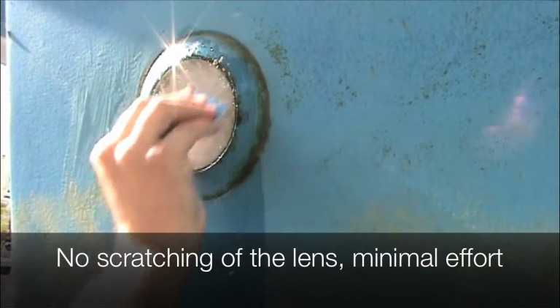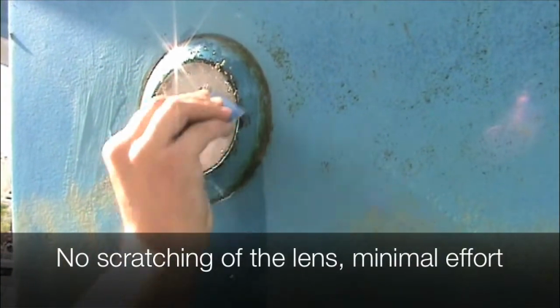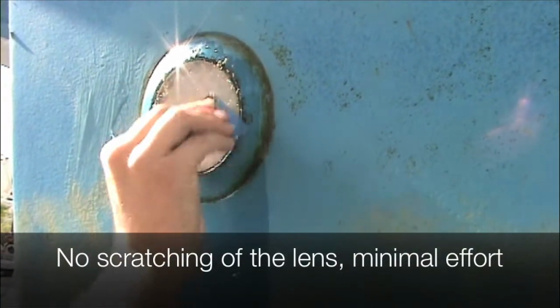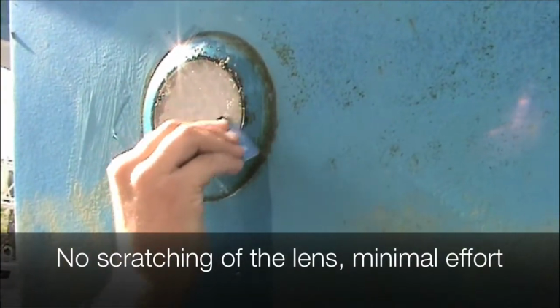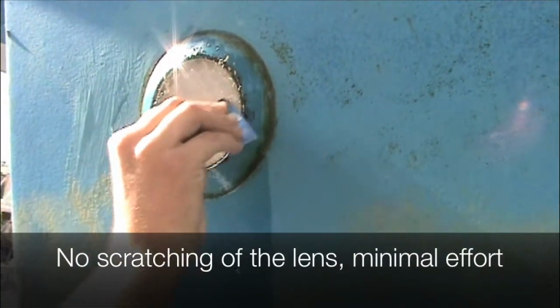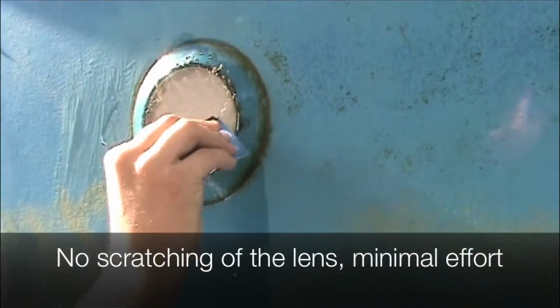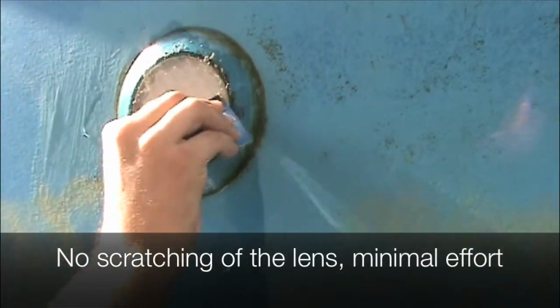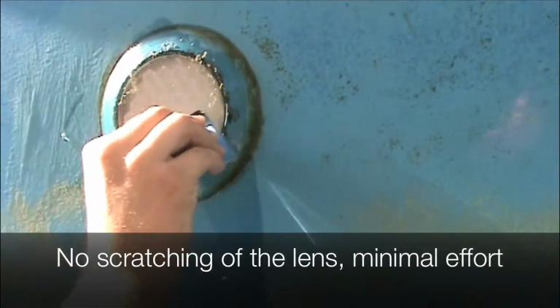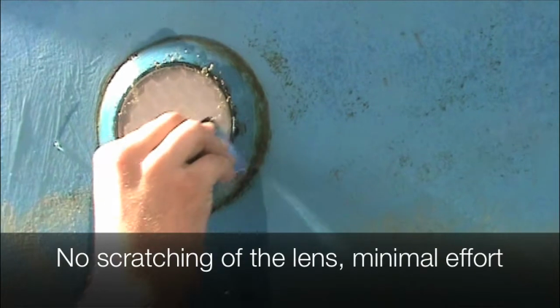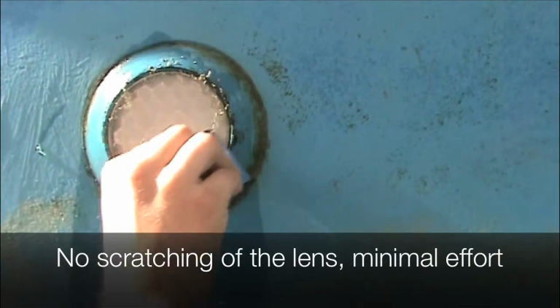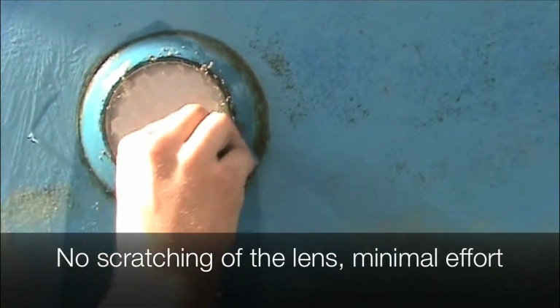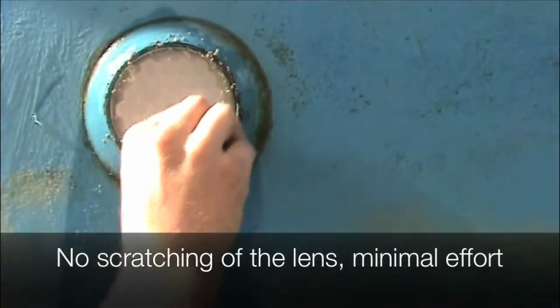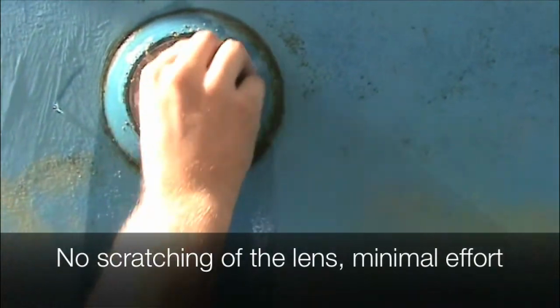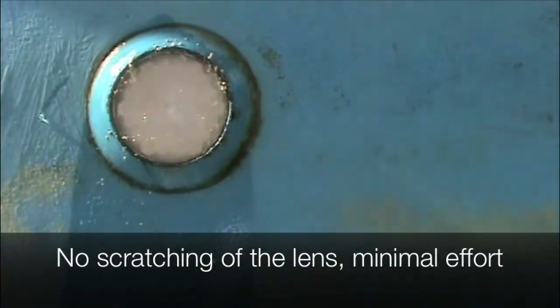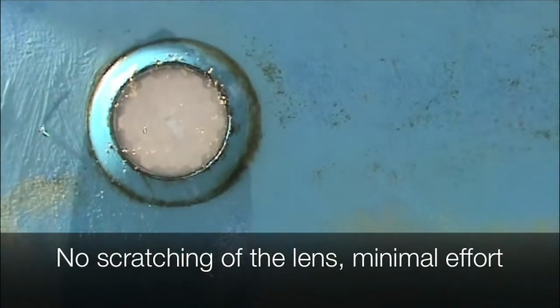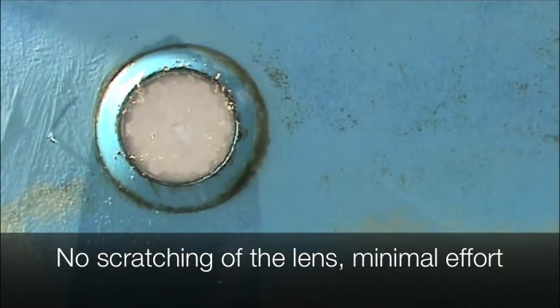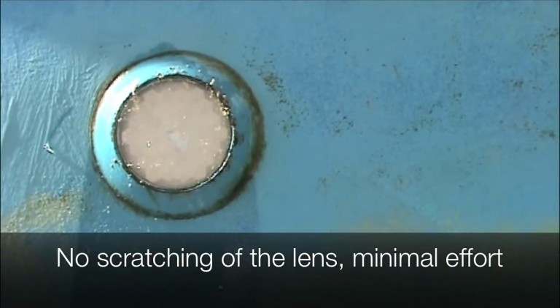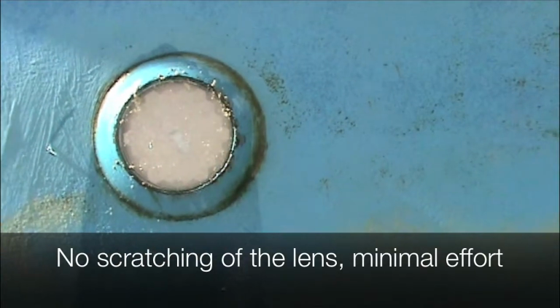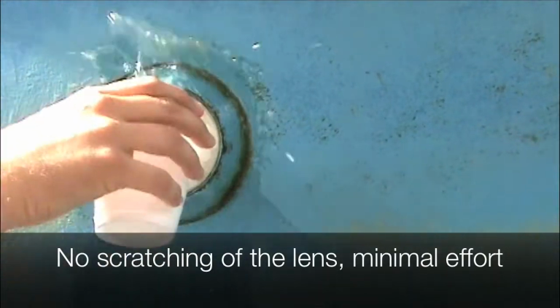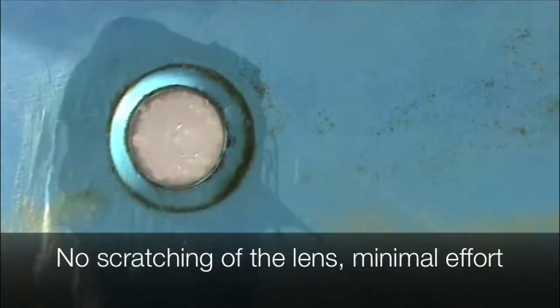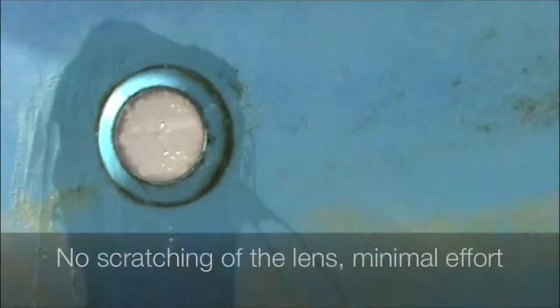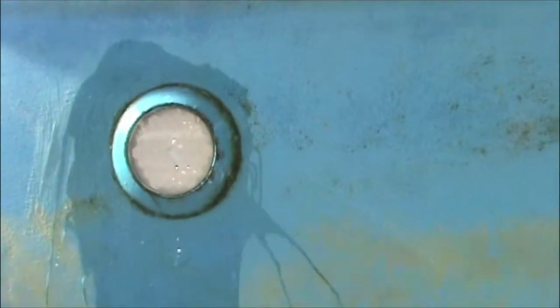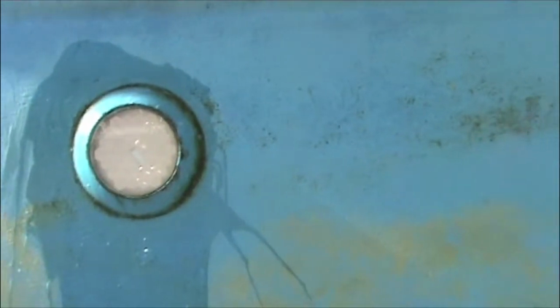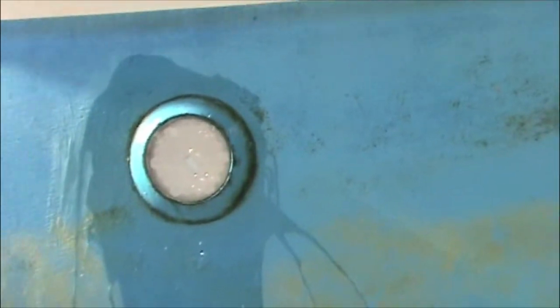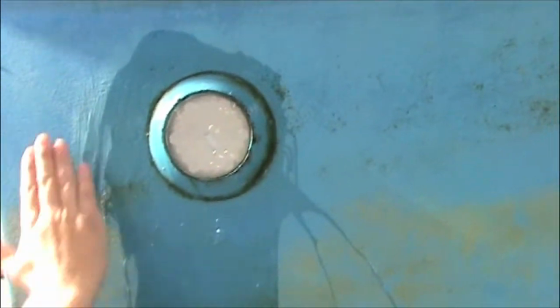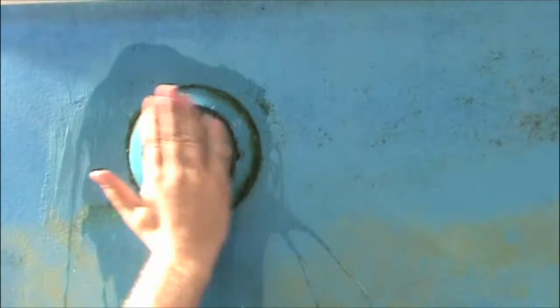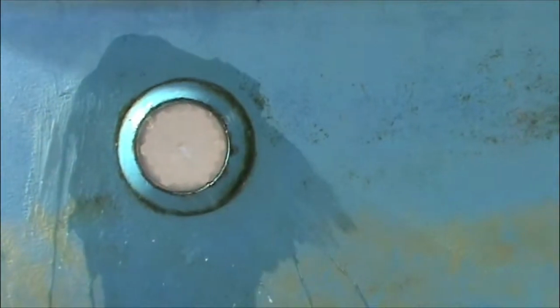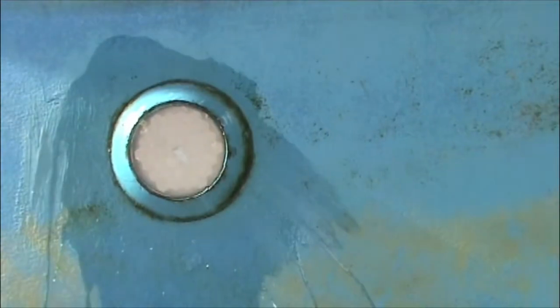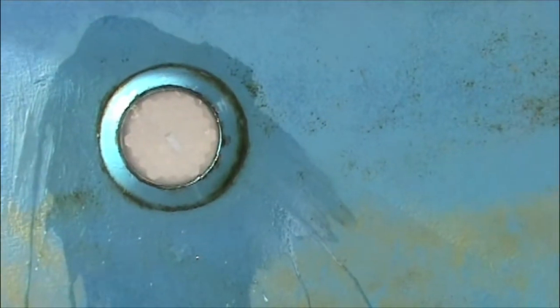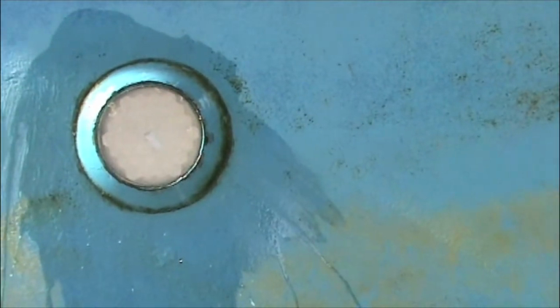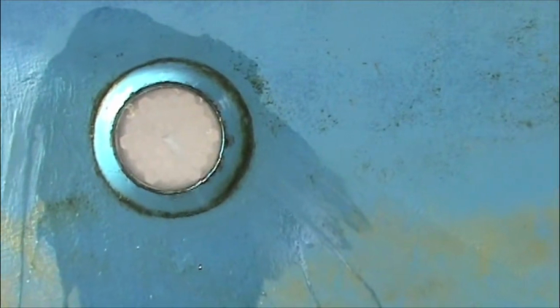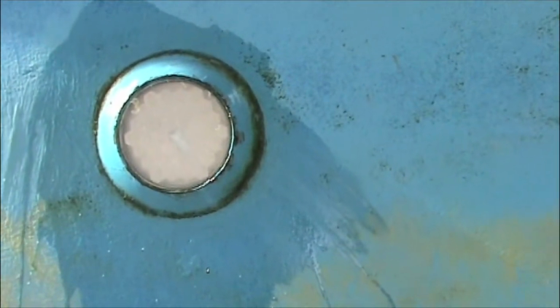Obviously there's no scratching of the lens, and you don't have to work too hard to get the debris off. Your light is back to new in a fraction of a second.